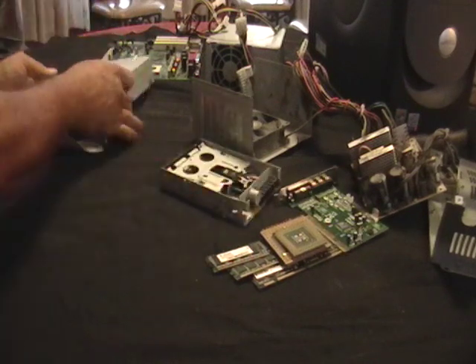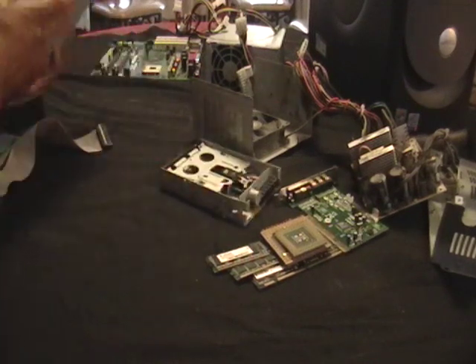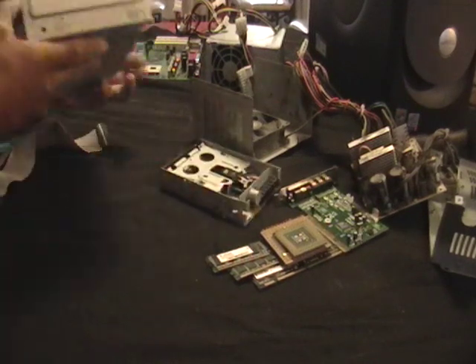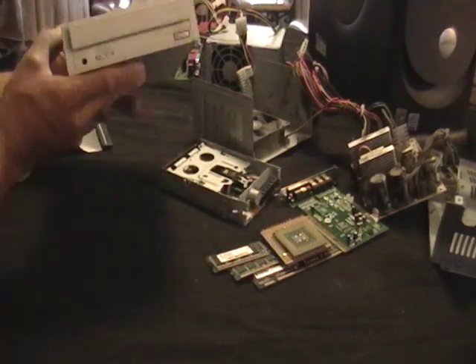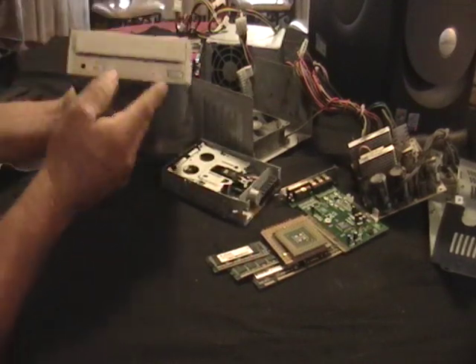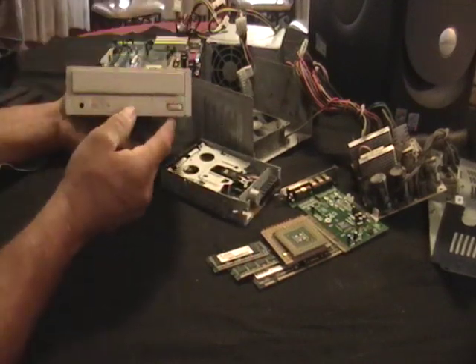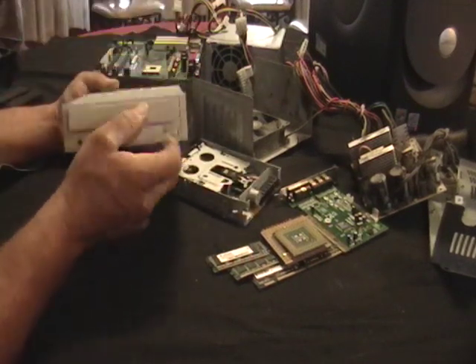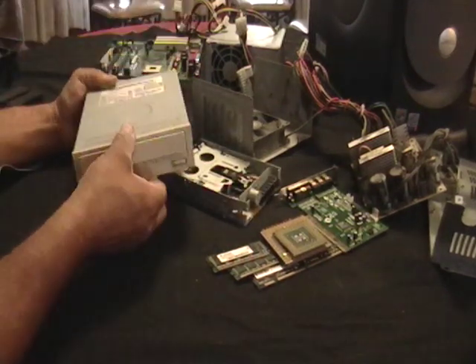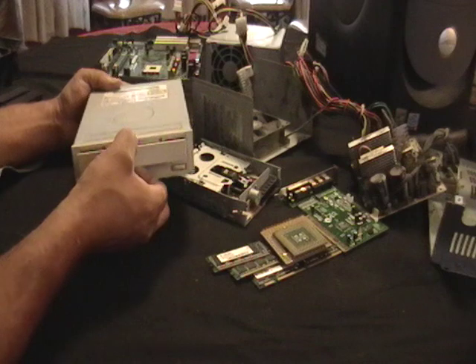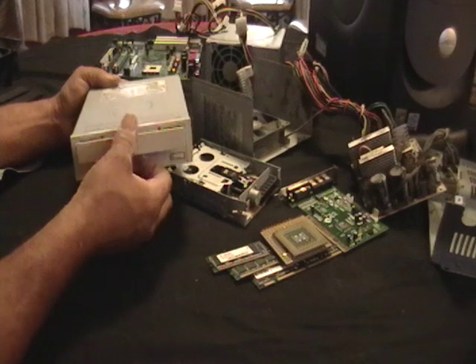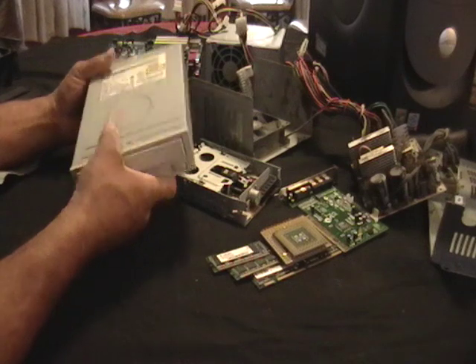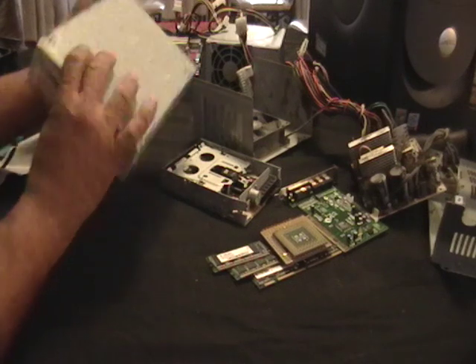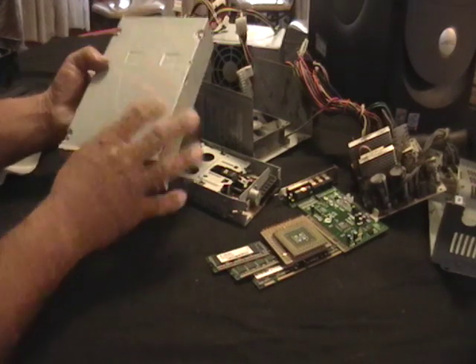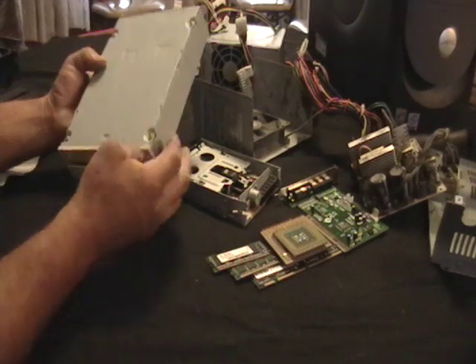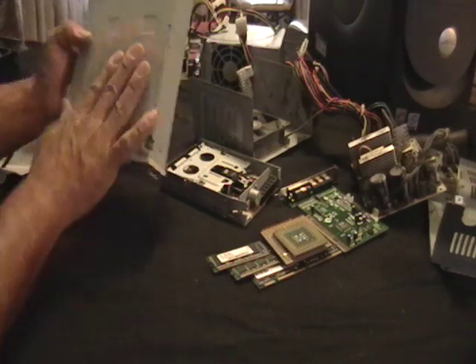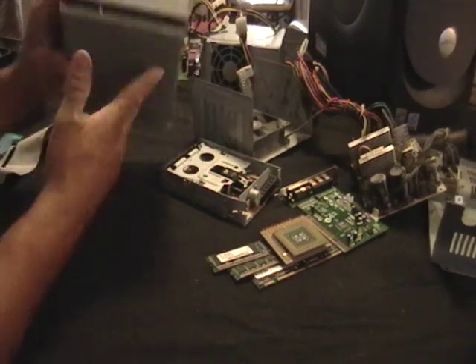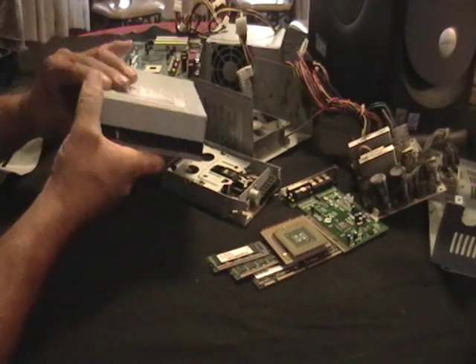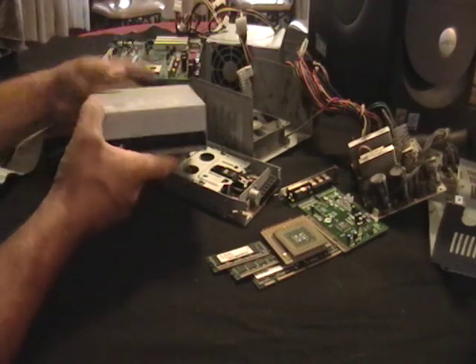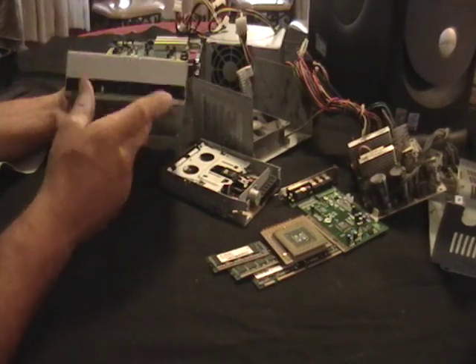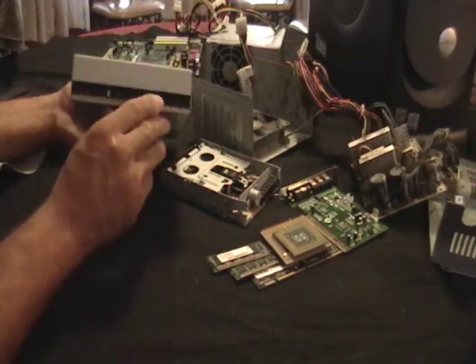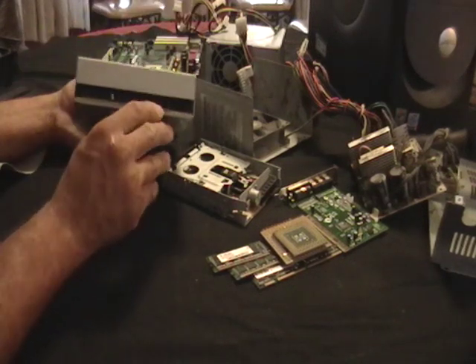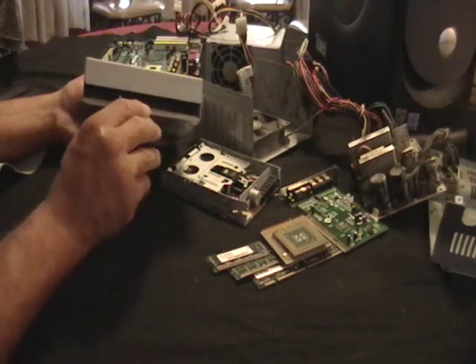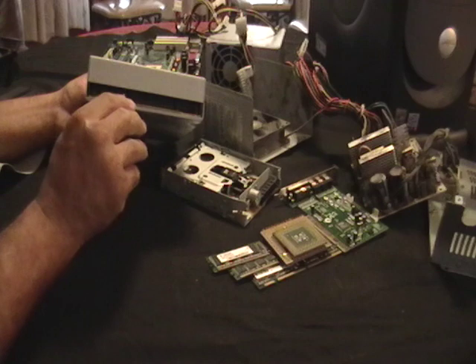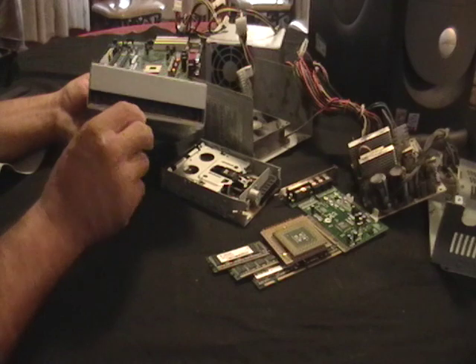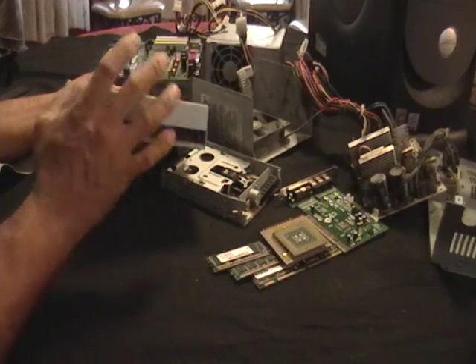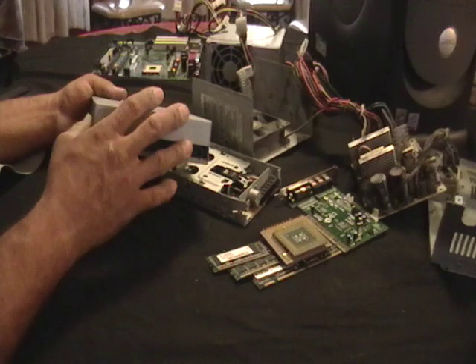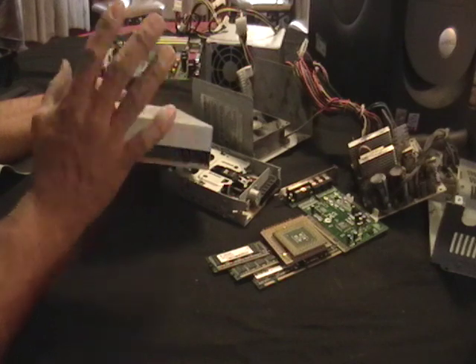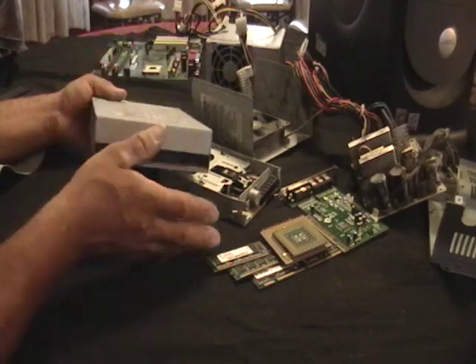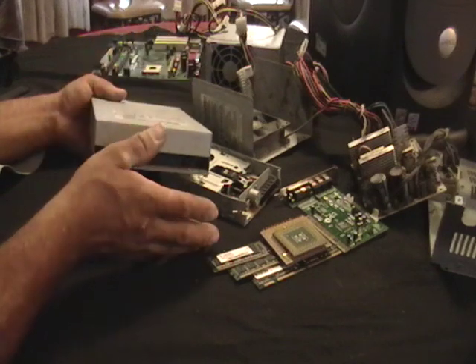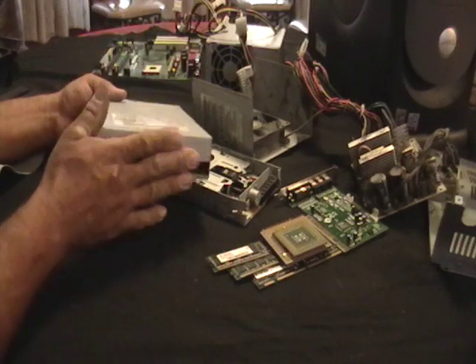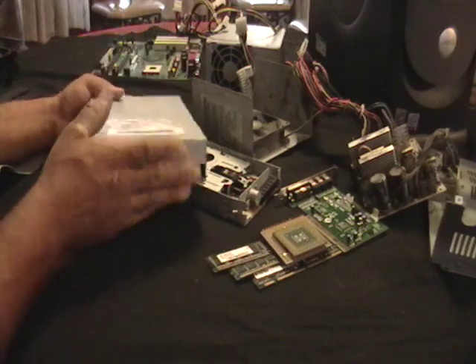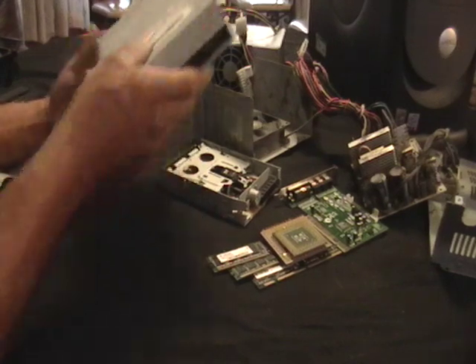This is a floppy disk drive. Take it apart. Again, there are motors in there, there's gold, there's some wiring. You can make some money here.